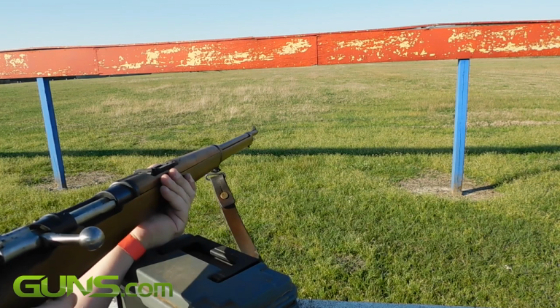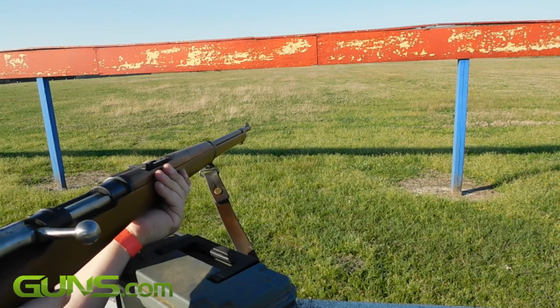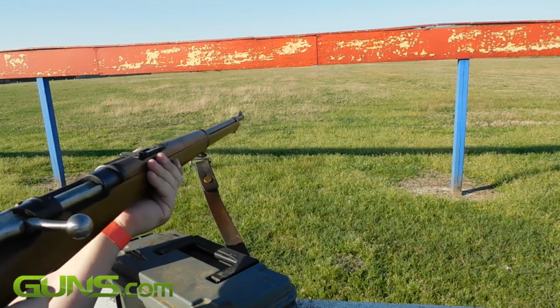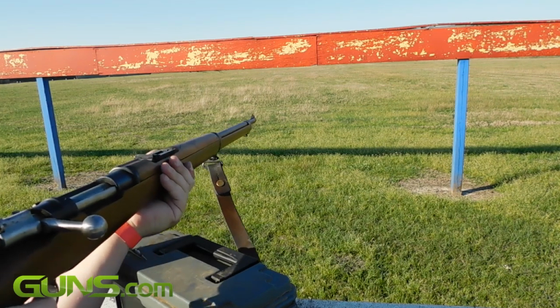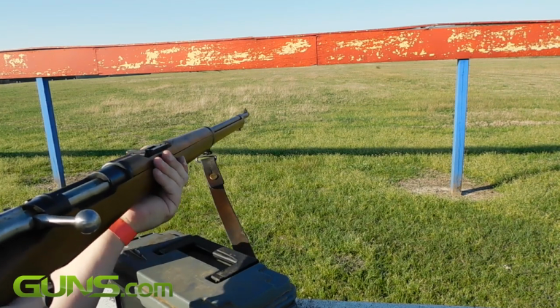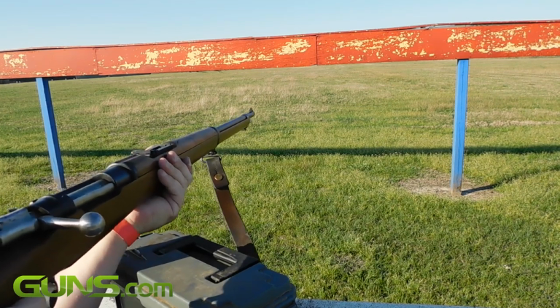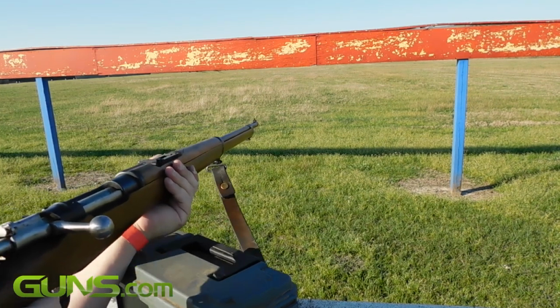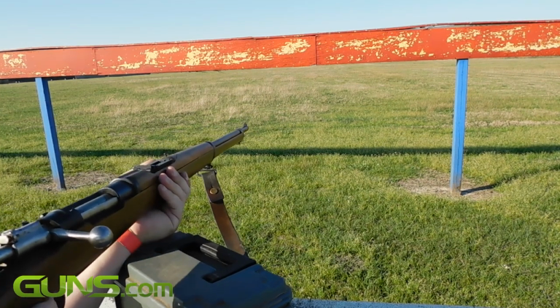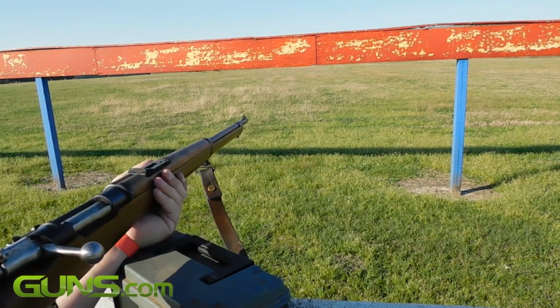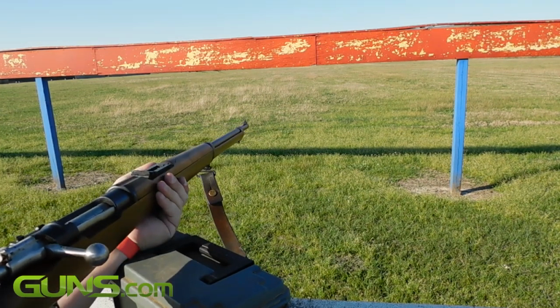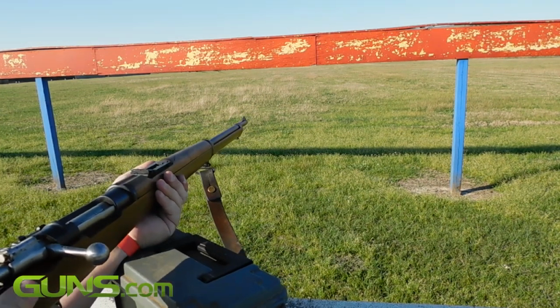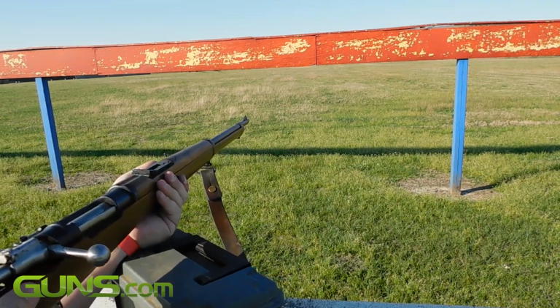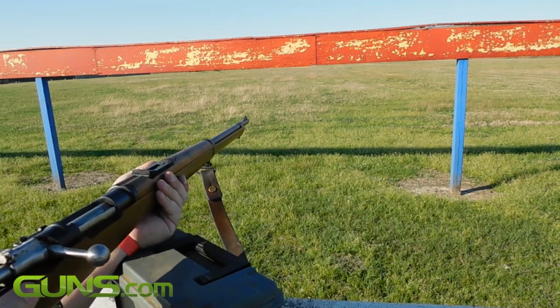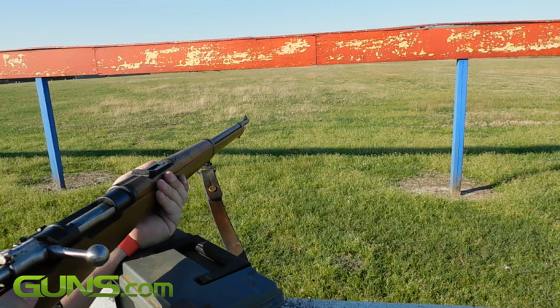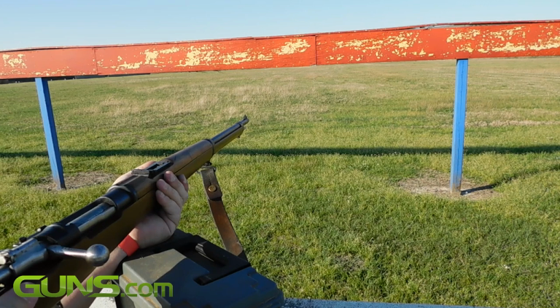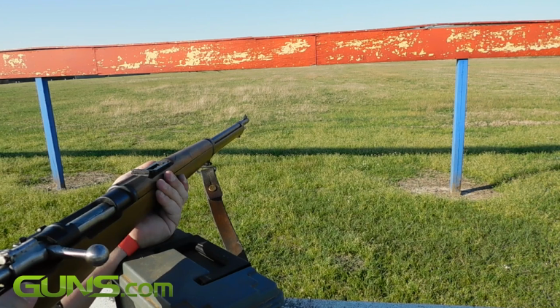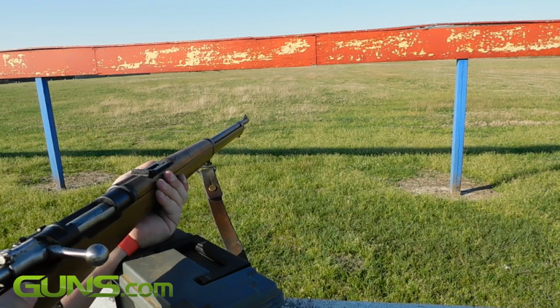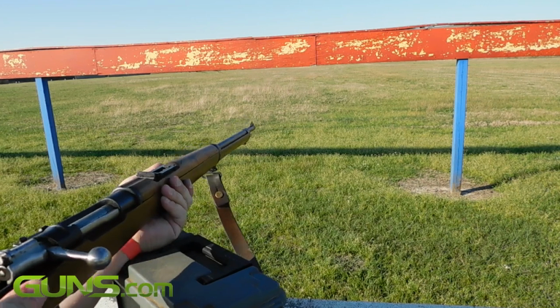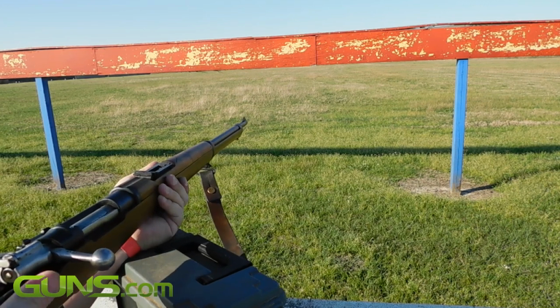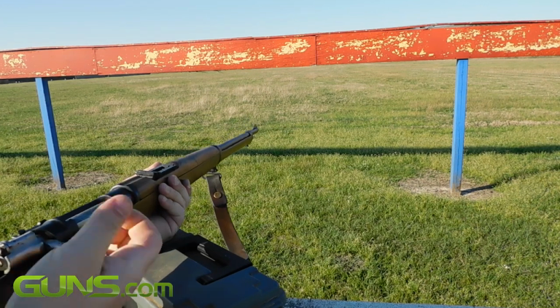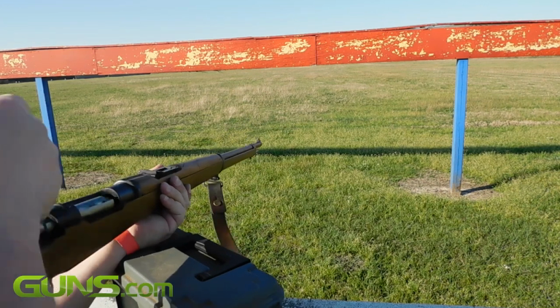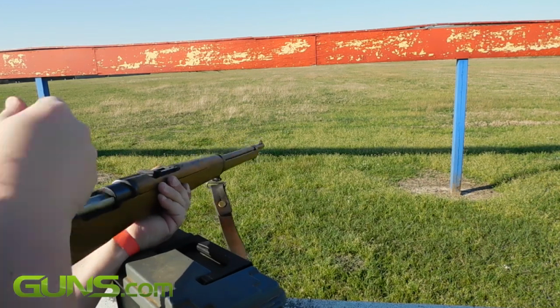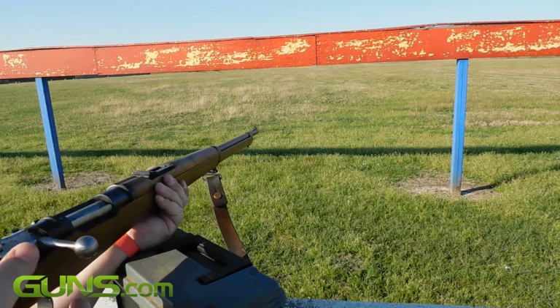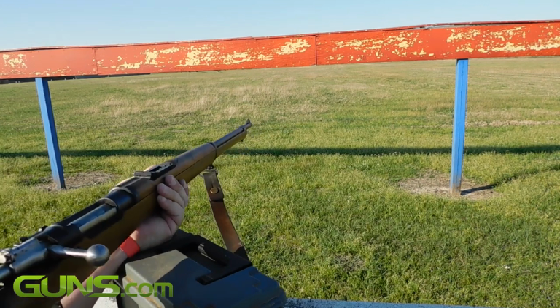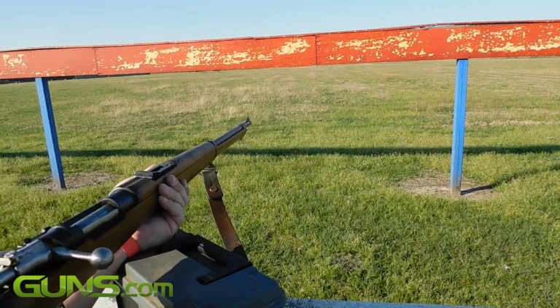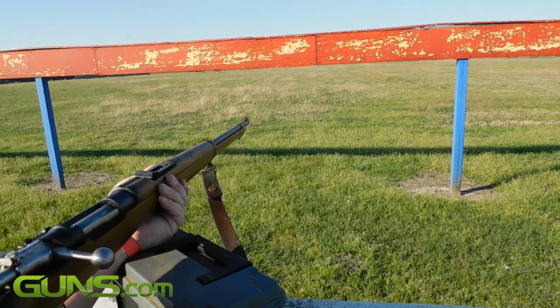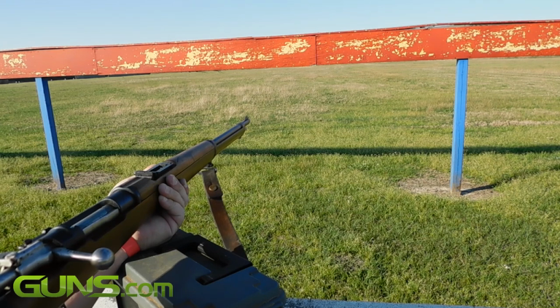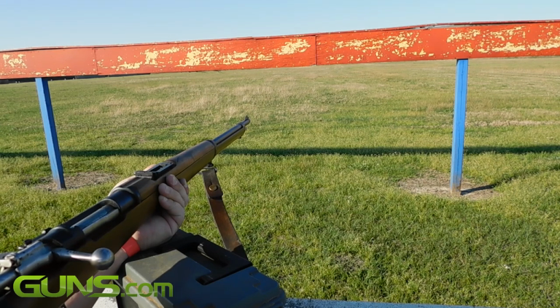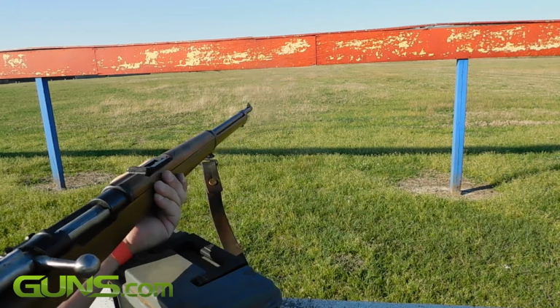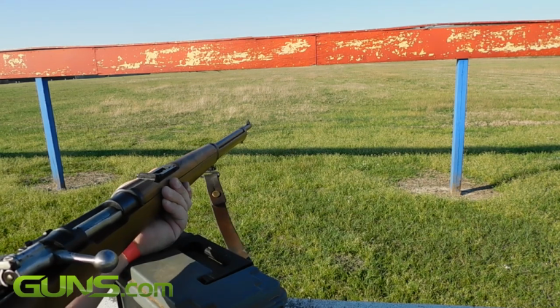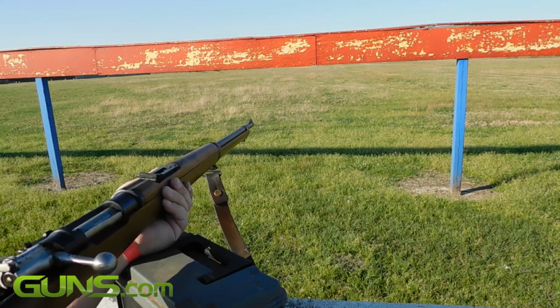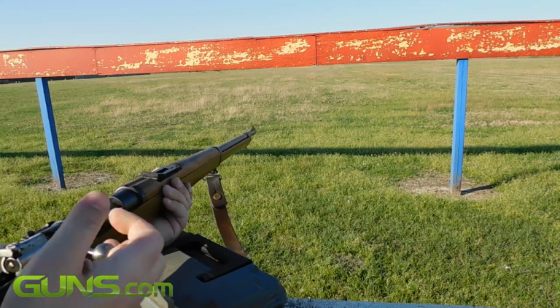My particular rifle was made in Spain by Famas Darm in 1902. It is in excellent shape for being 115 years young, with only some minor scuffs and bore wear. There are many M93s still out there for around $300 and up.